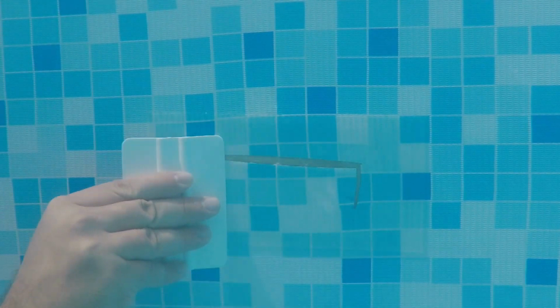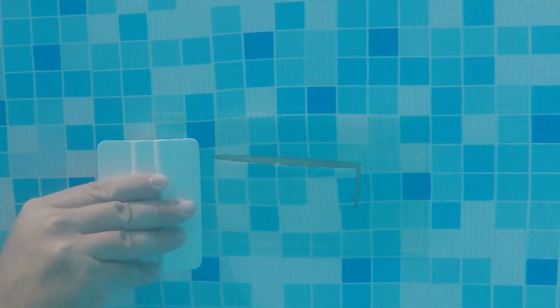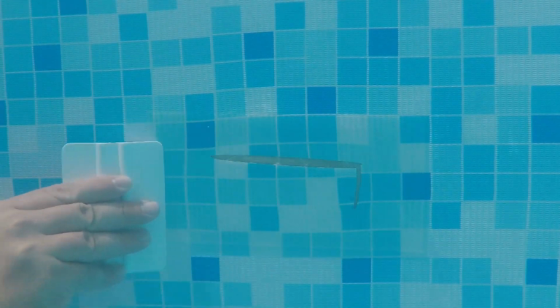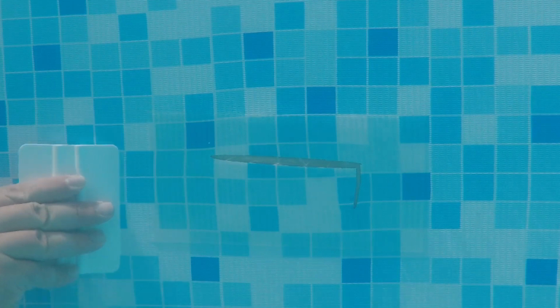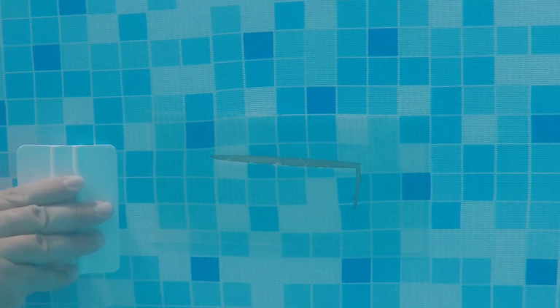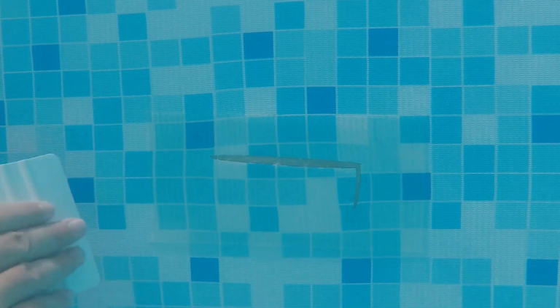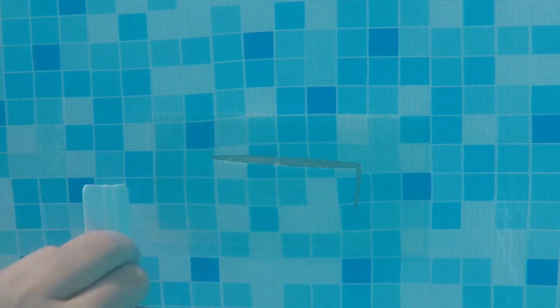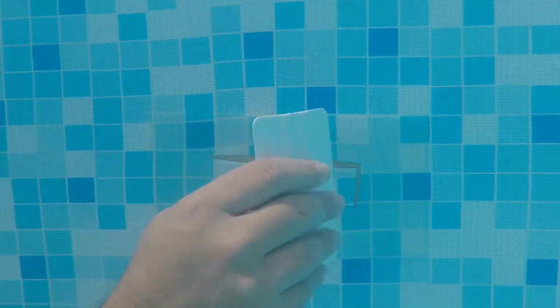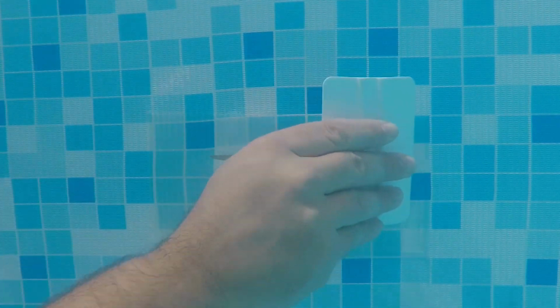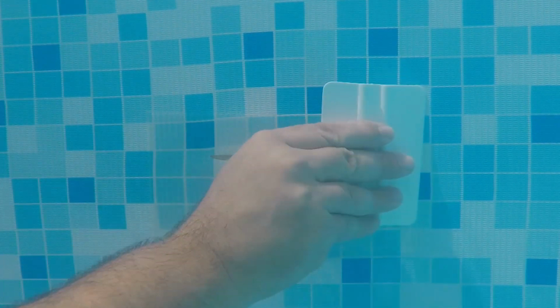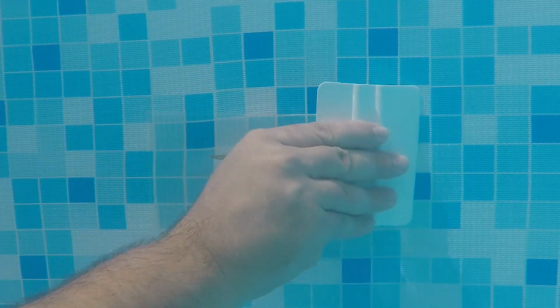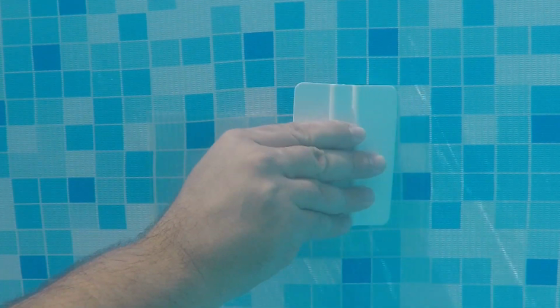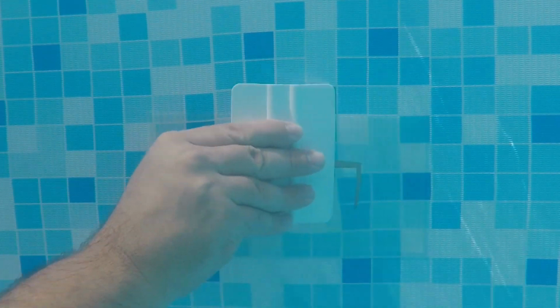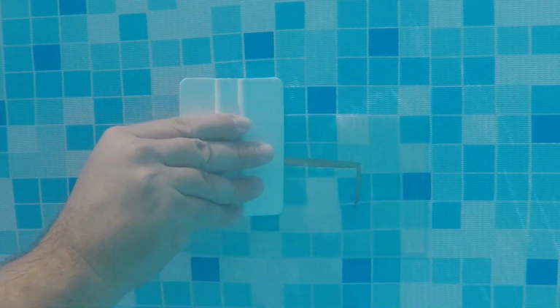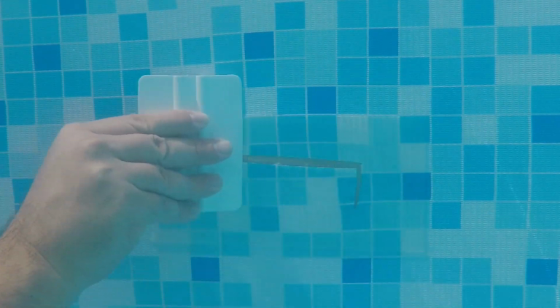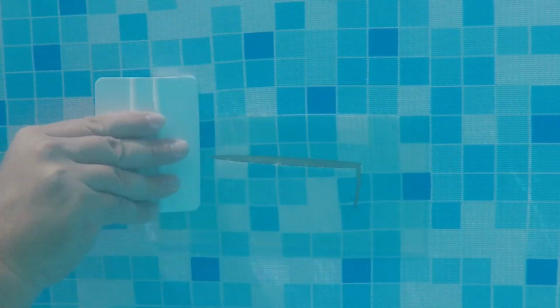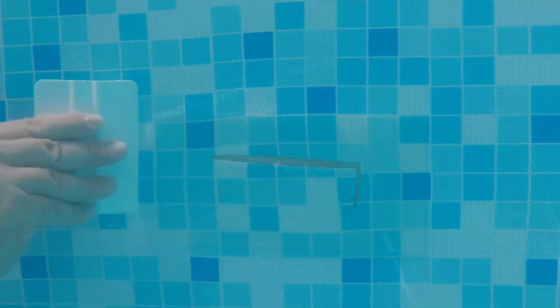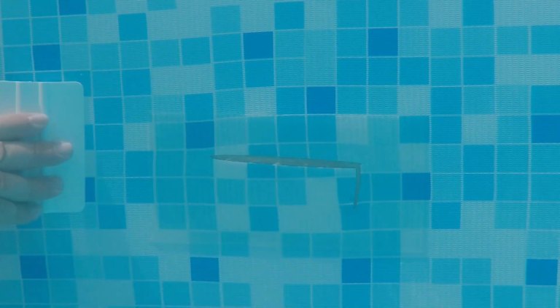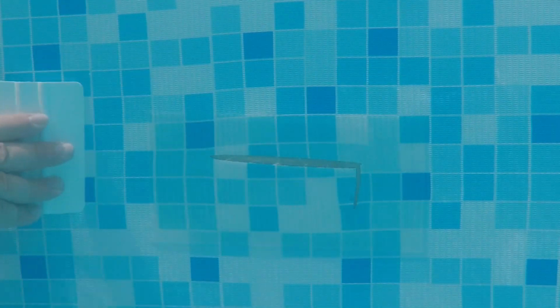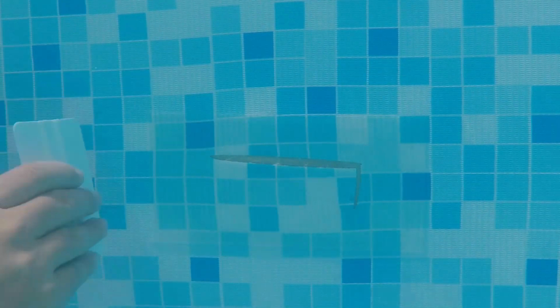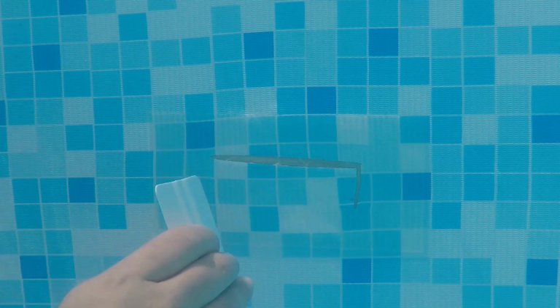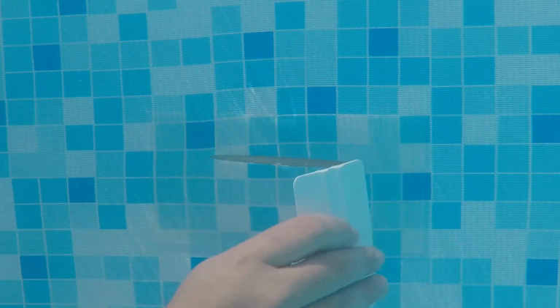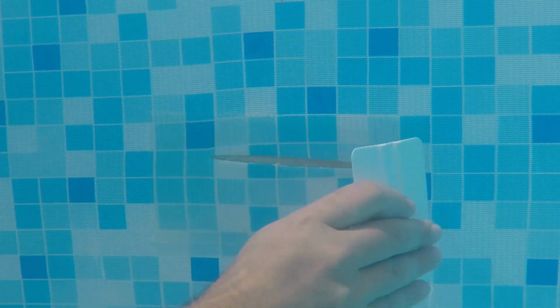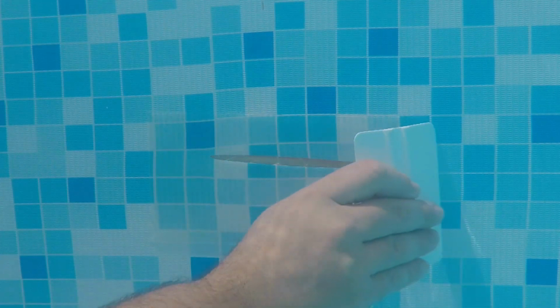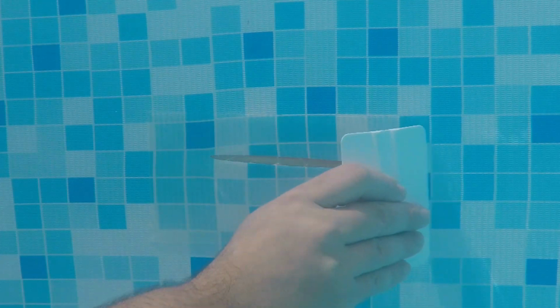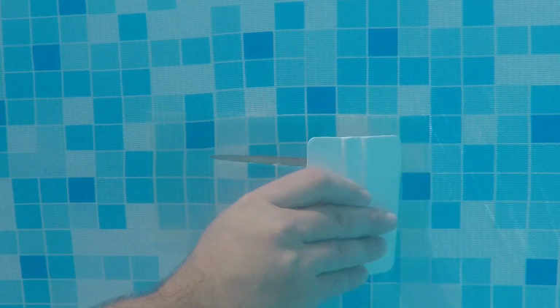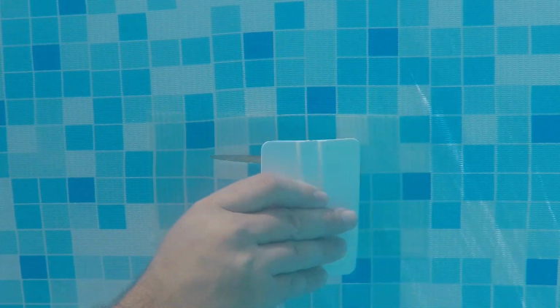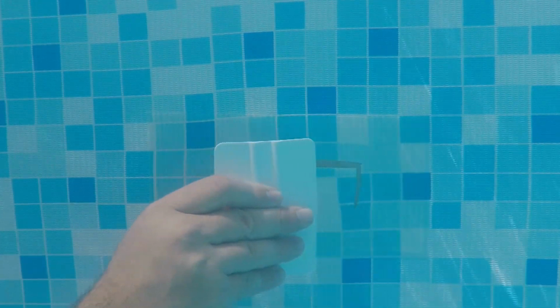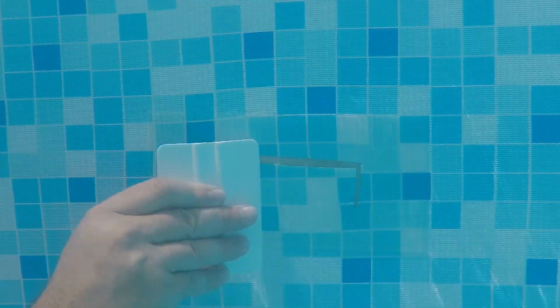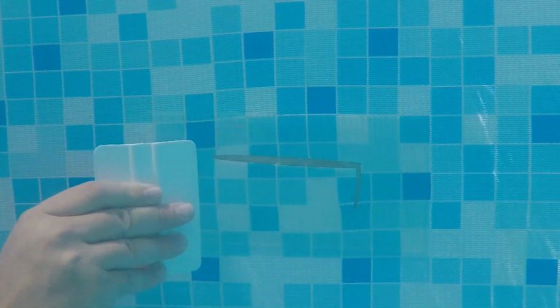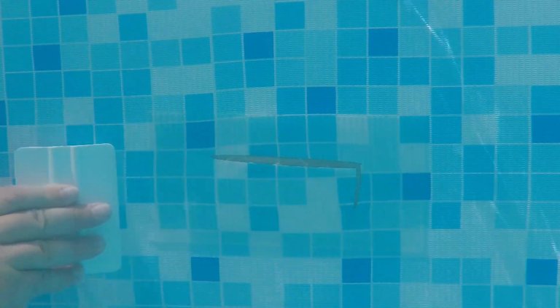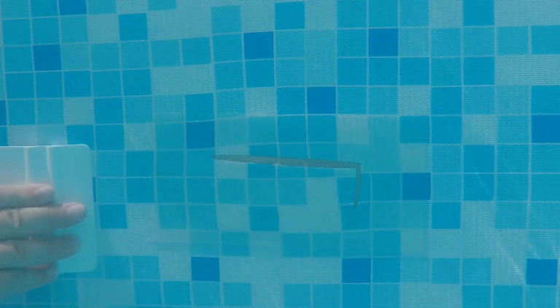Press down firmly to remove any creases, folds, or air bubbles between the tape and the pool. You can use a credit card, squeegee, or a roller.